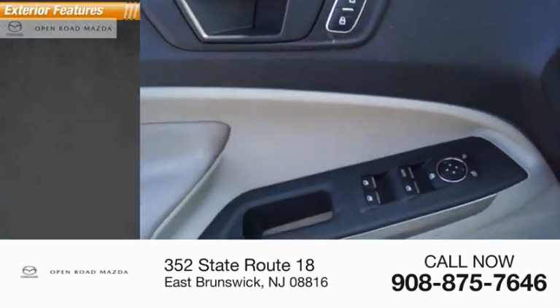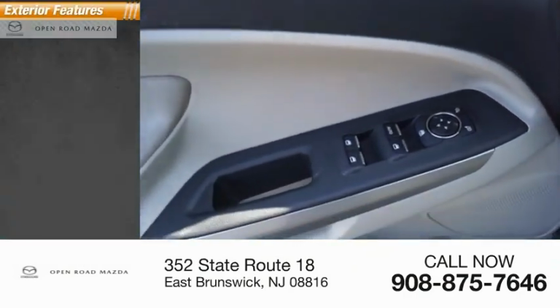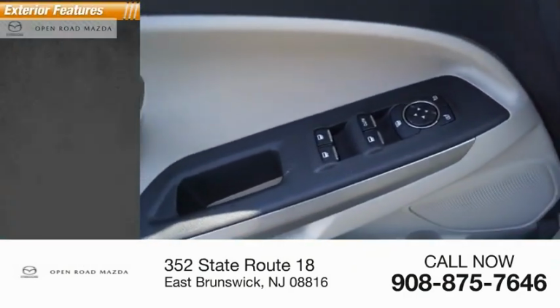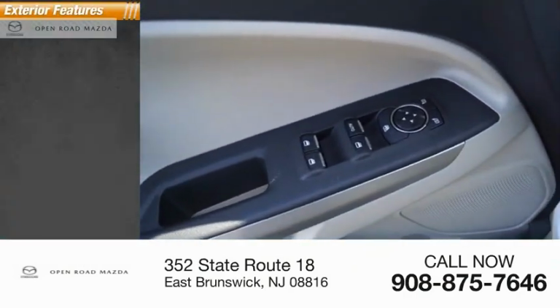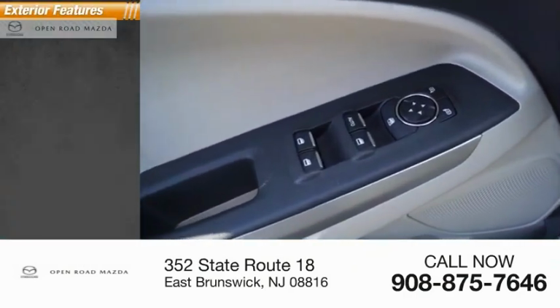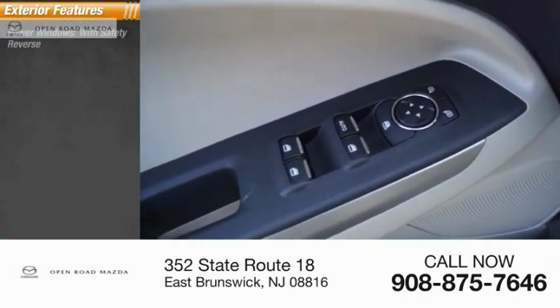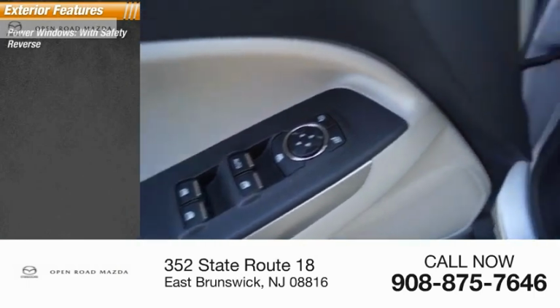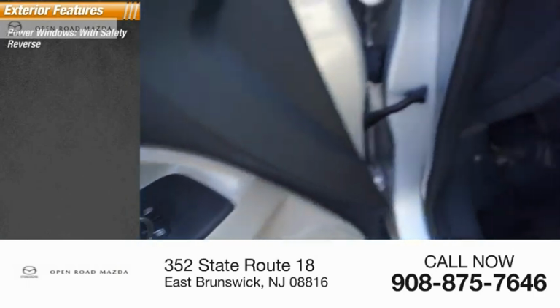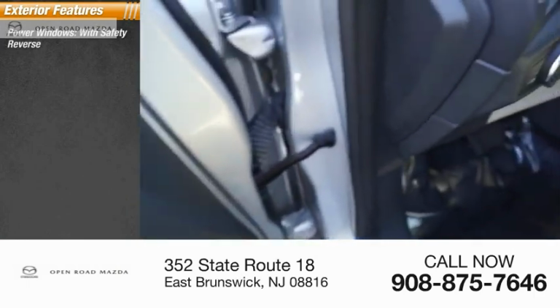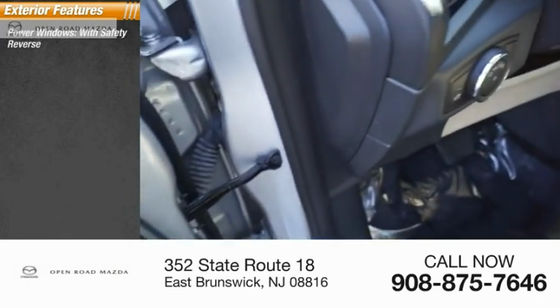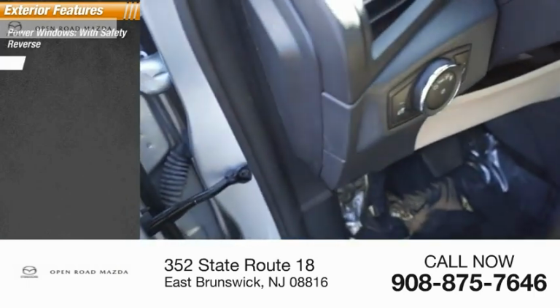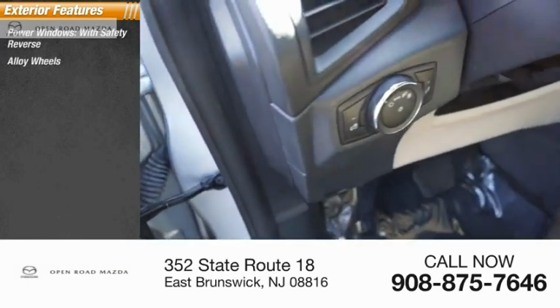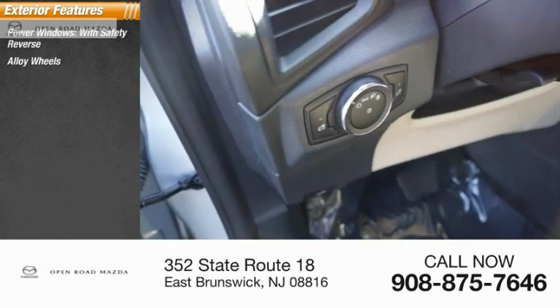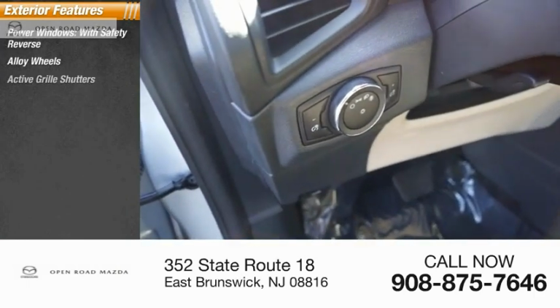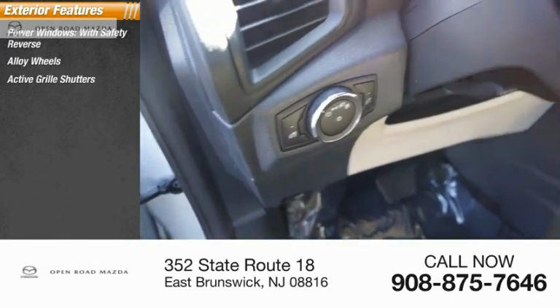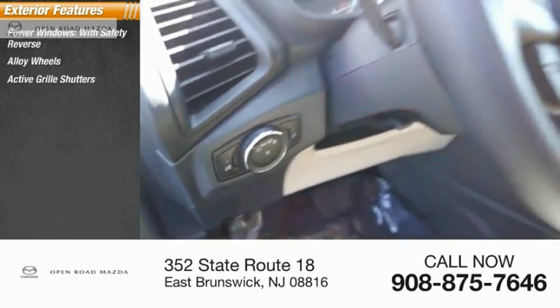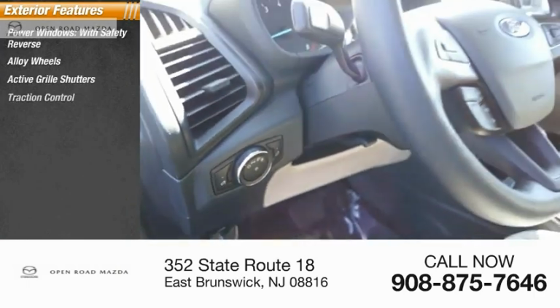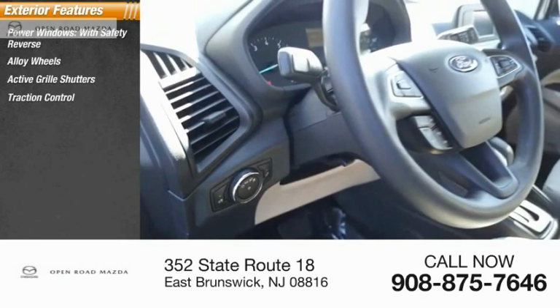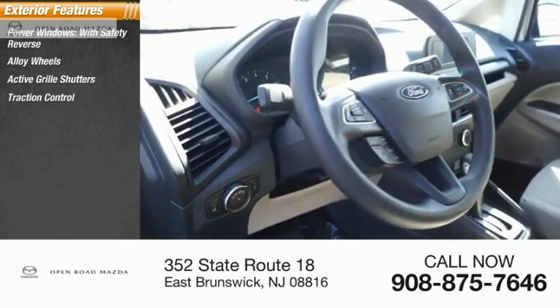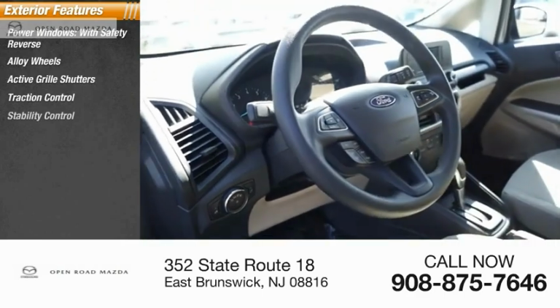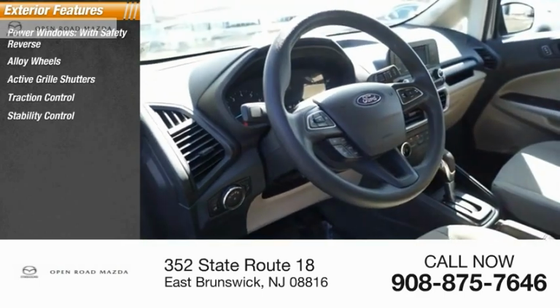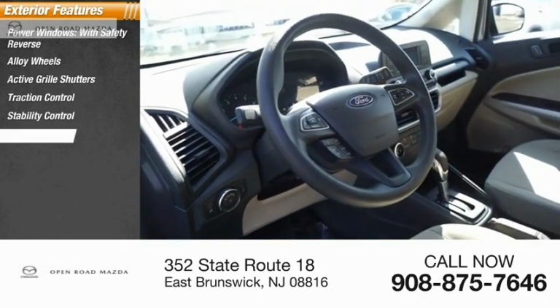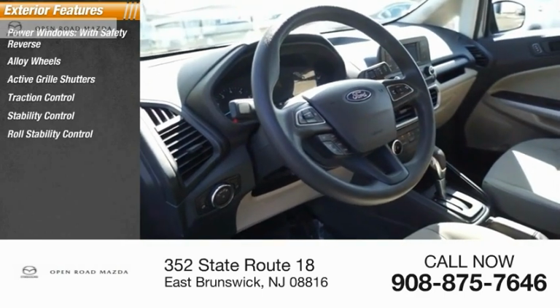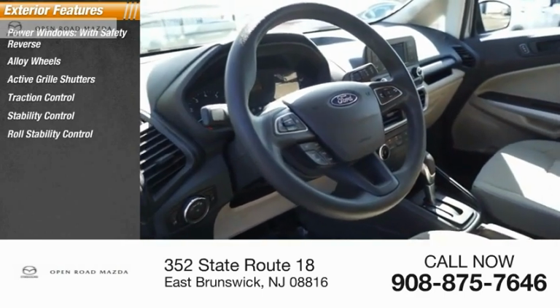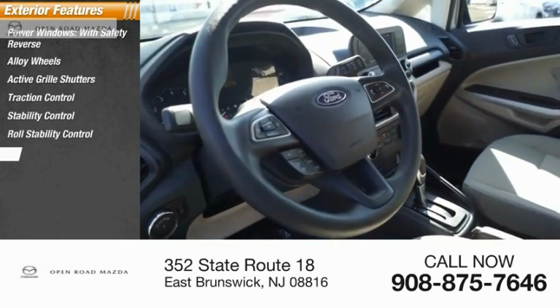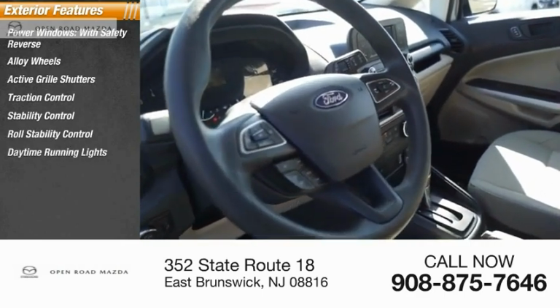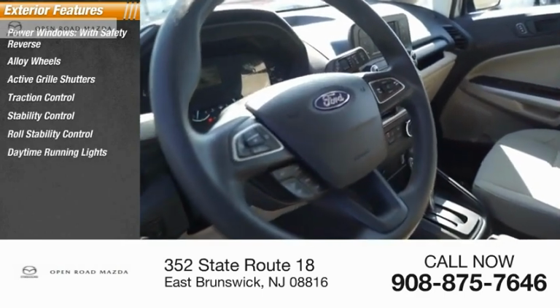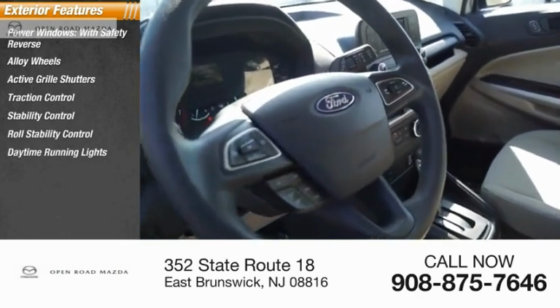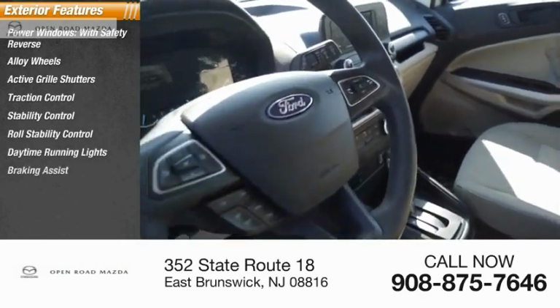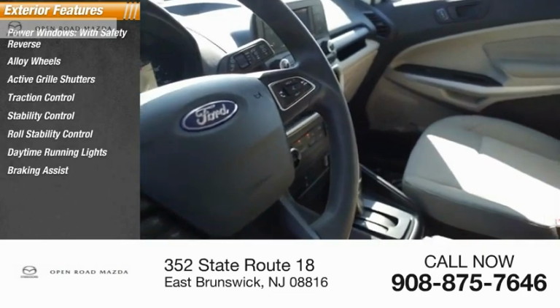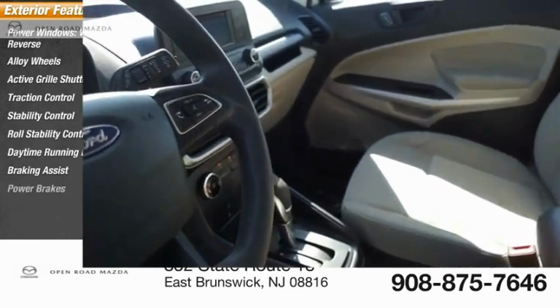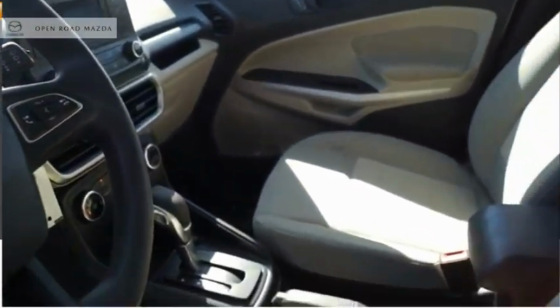Here are some of this vehicle's great options: power windows with safety reverse, alloy wheels, active grille shutters, traction control, stability control, roll stability control, daytime running lights, braking assist, and power brakes.